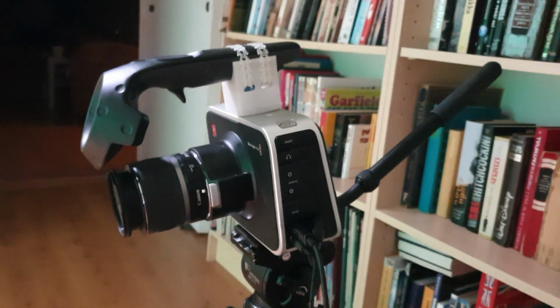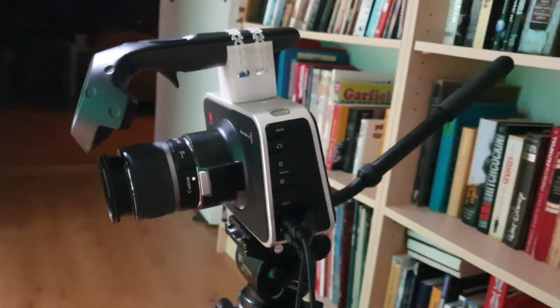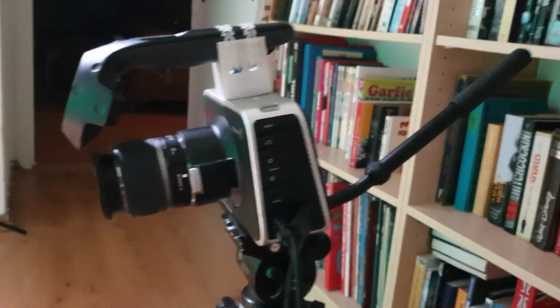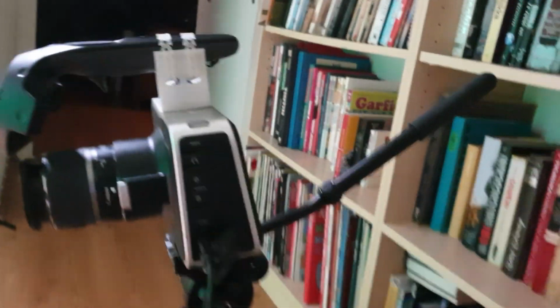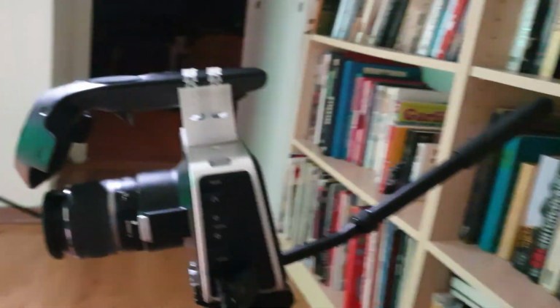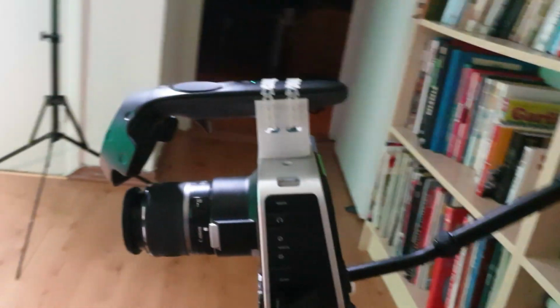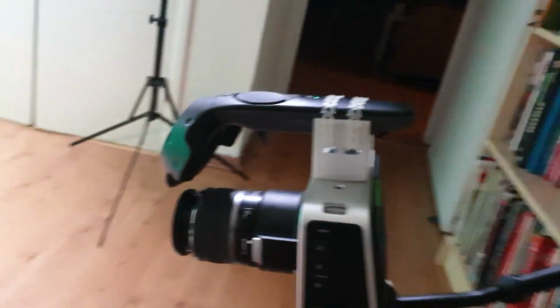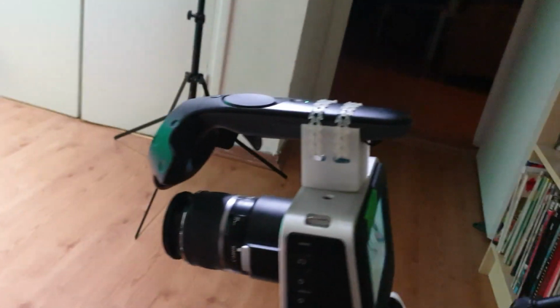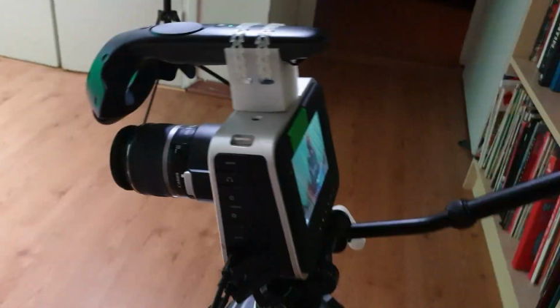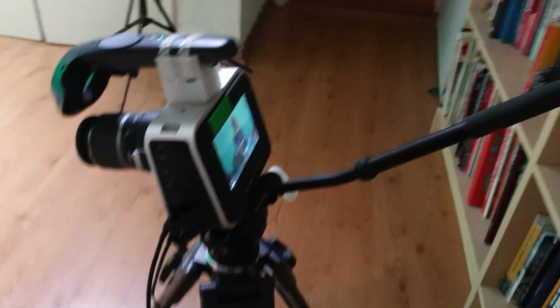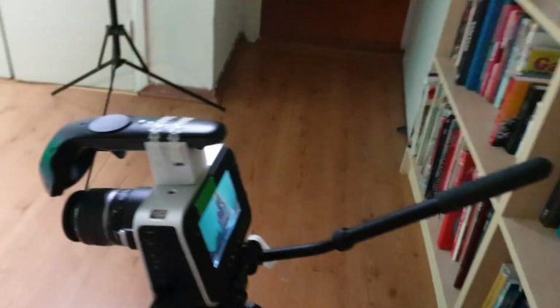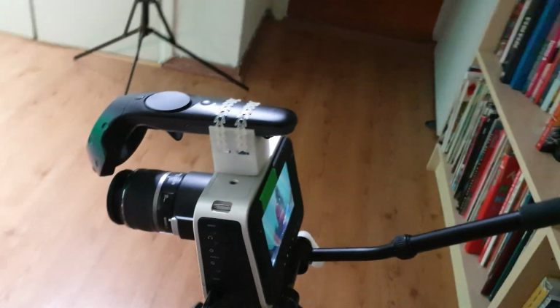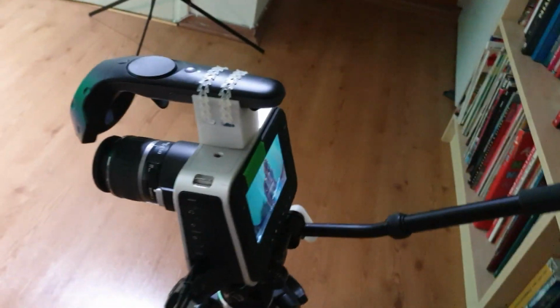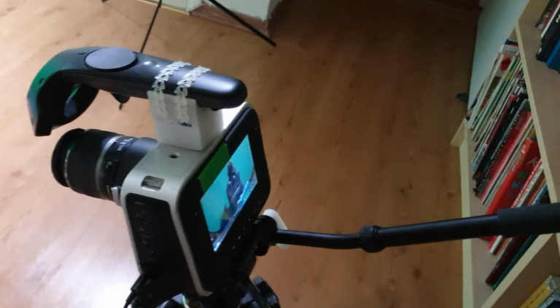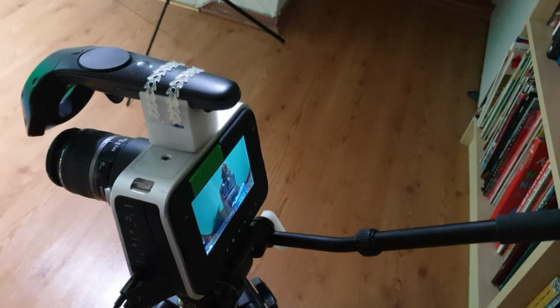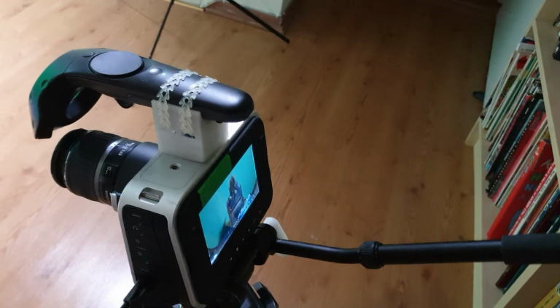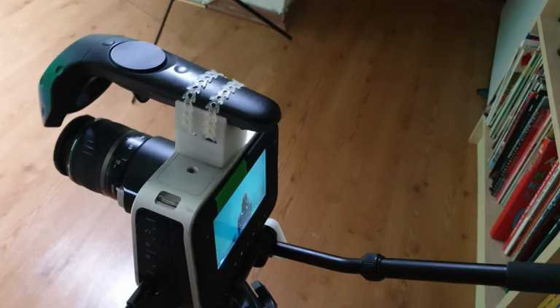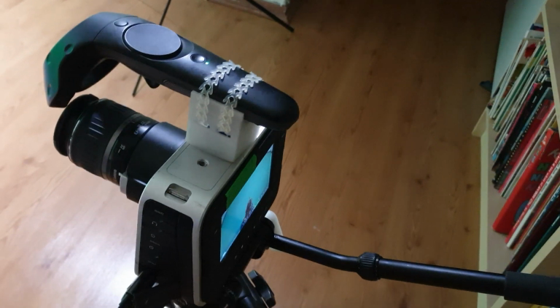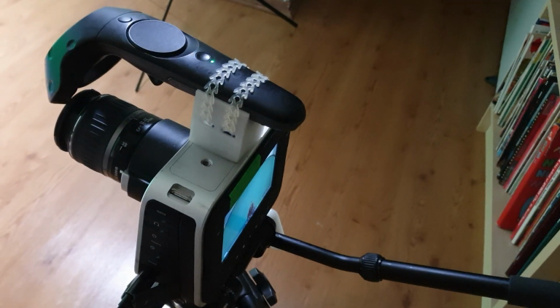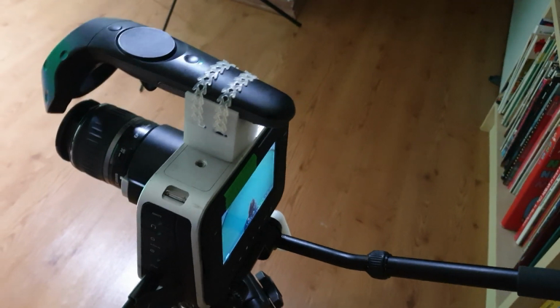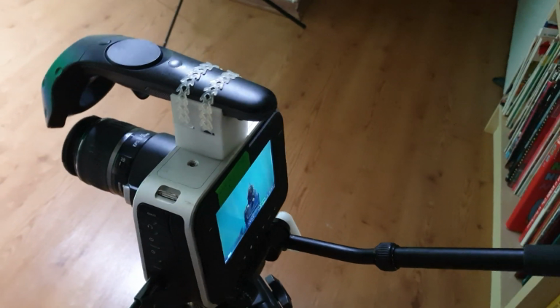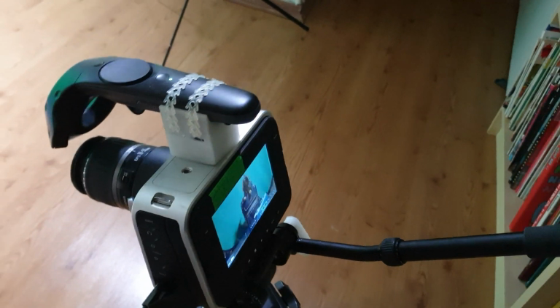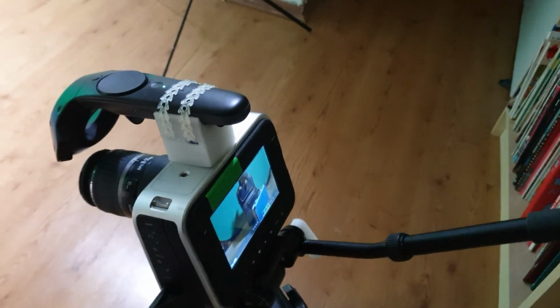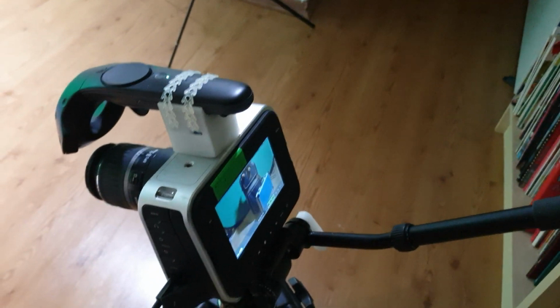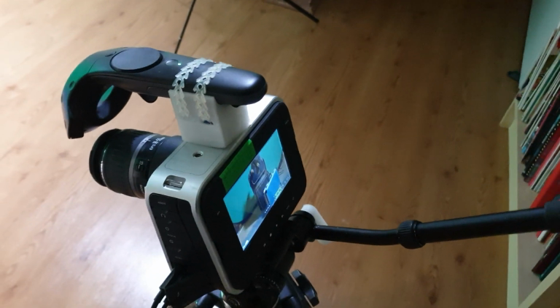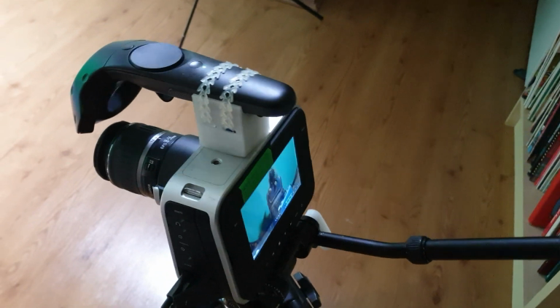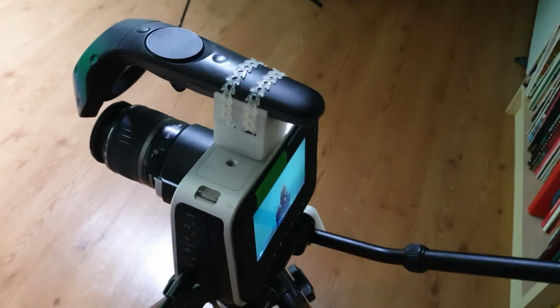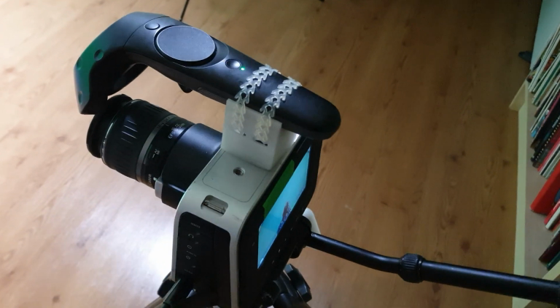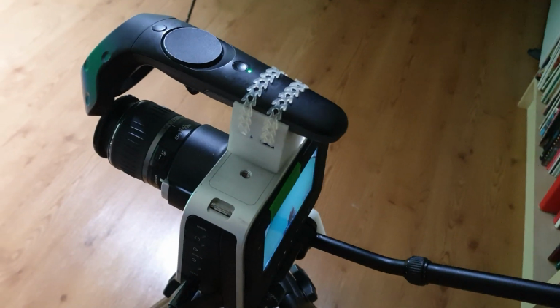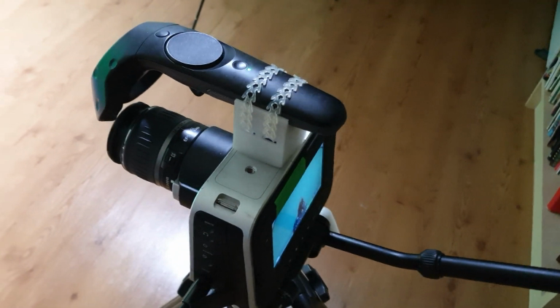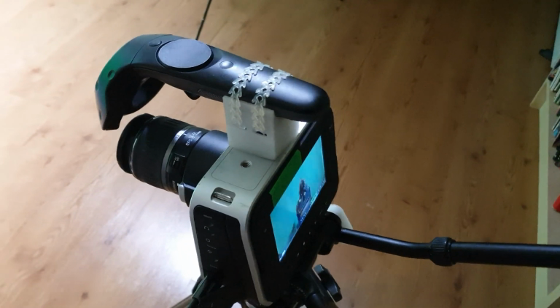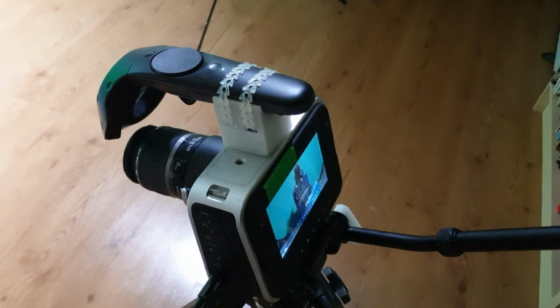Eventually of course this will be set up in a proper green screen studio. This here is a Blackmagic cinema camera with the Vive controller strapped onto it with the 3D printed mount I made.